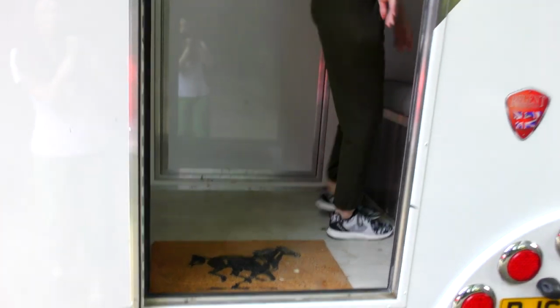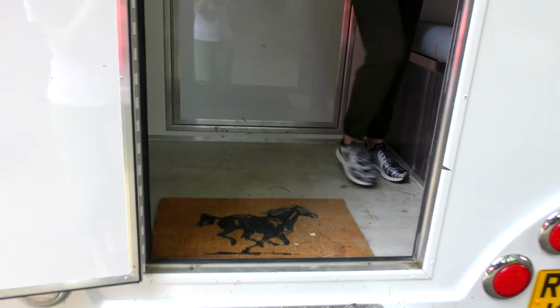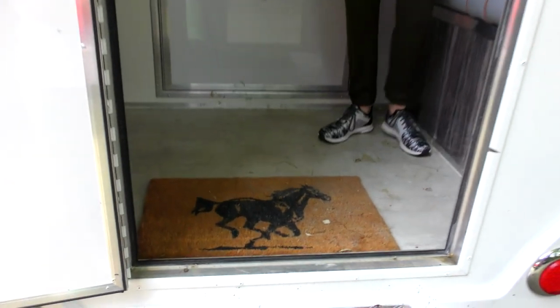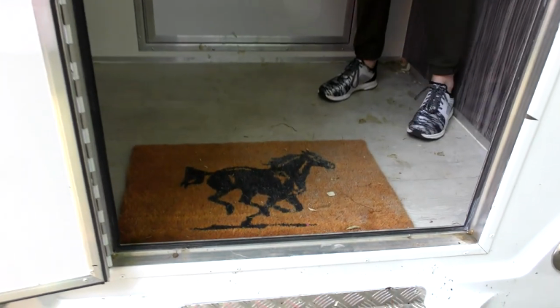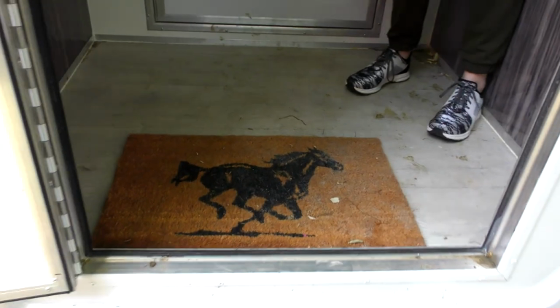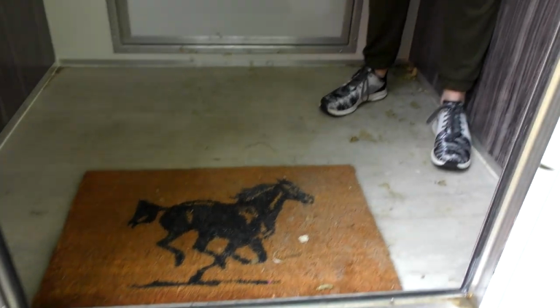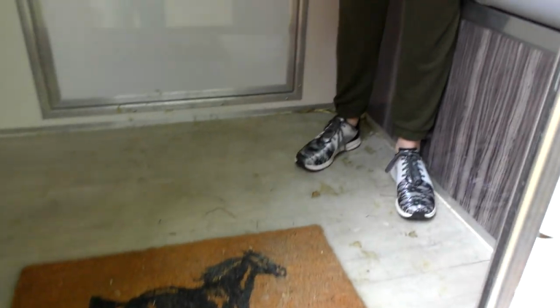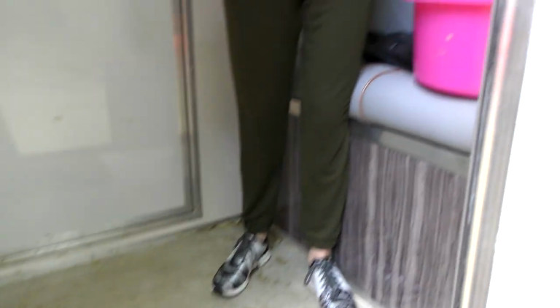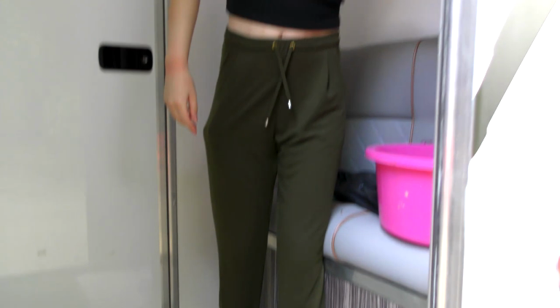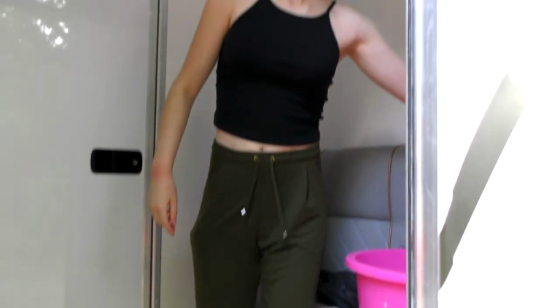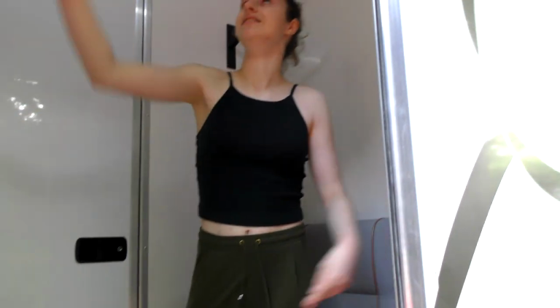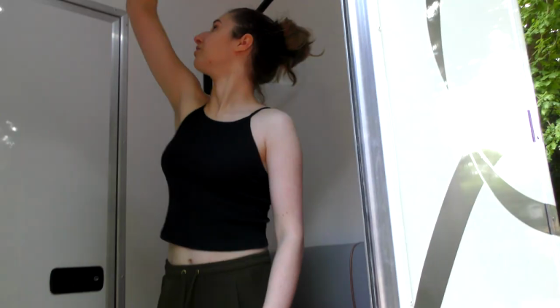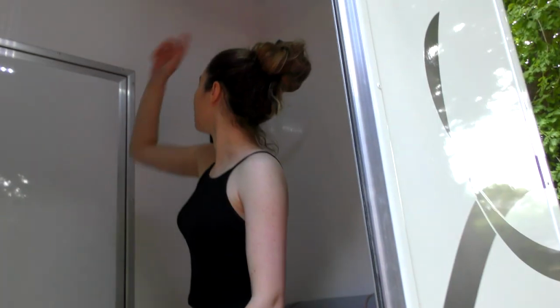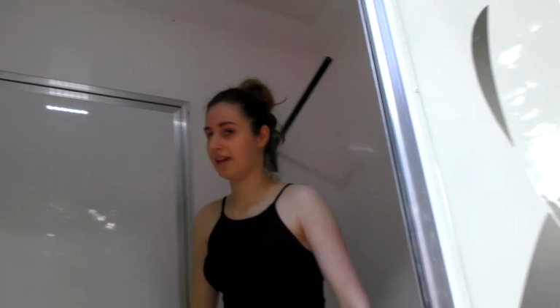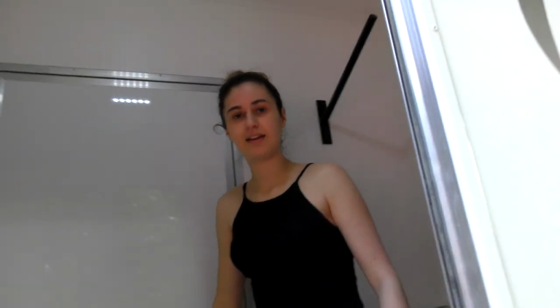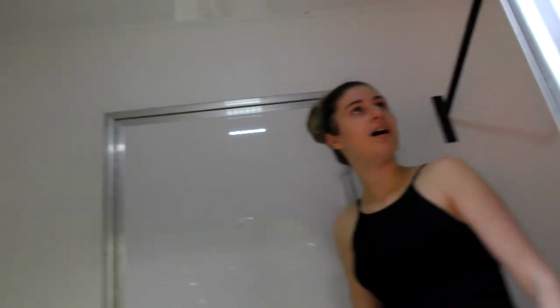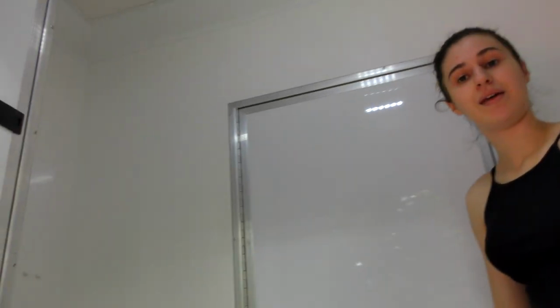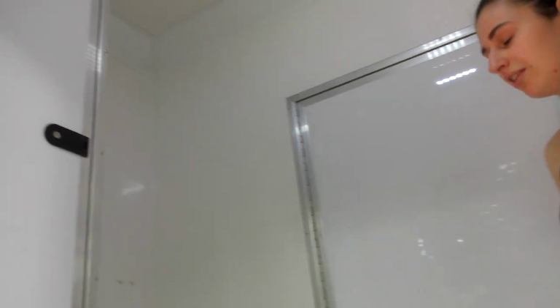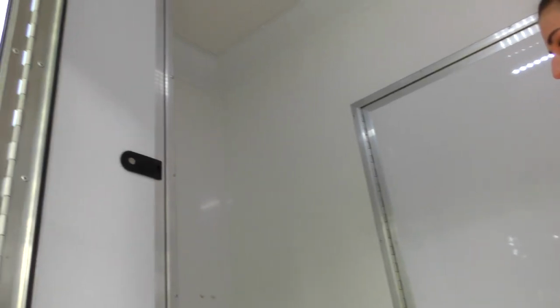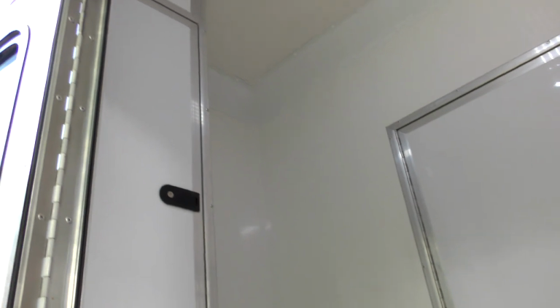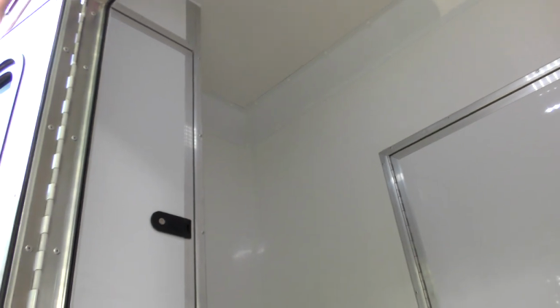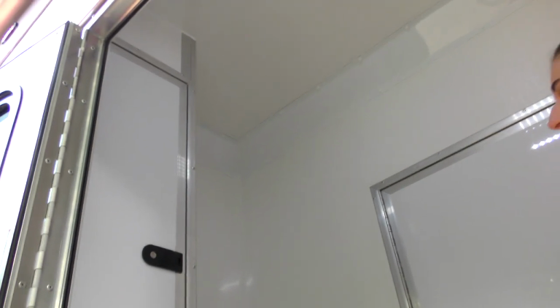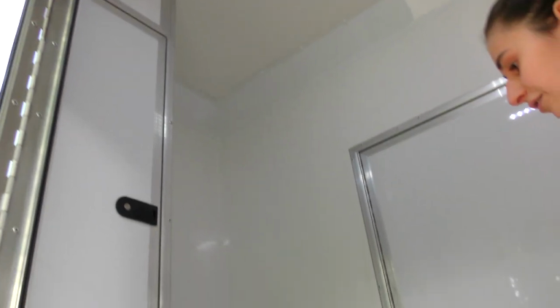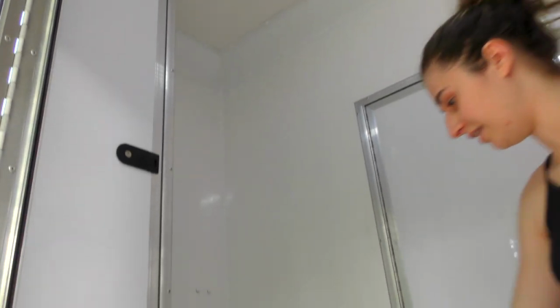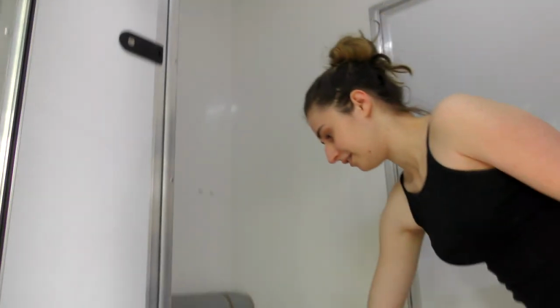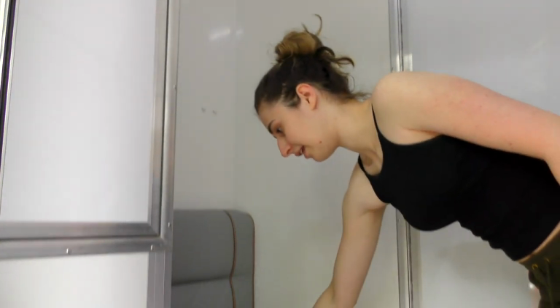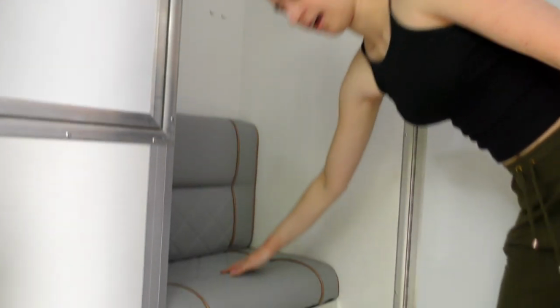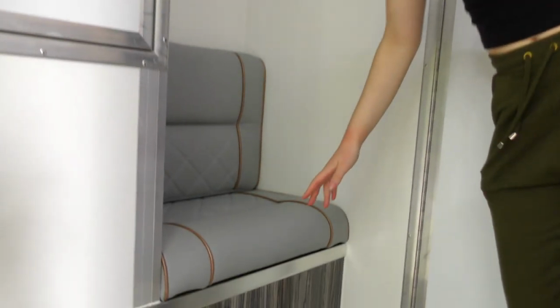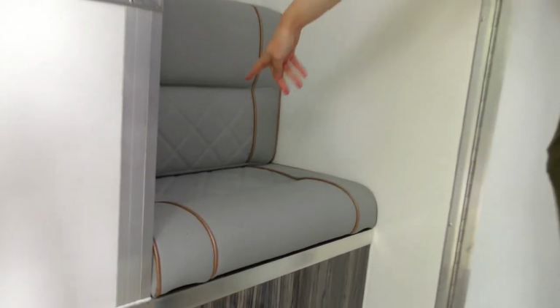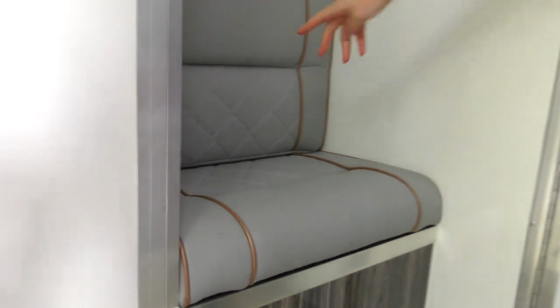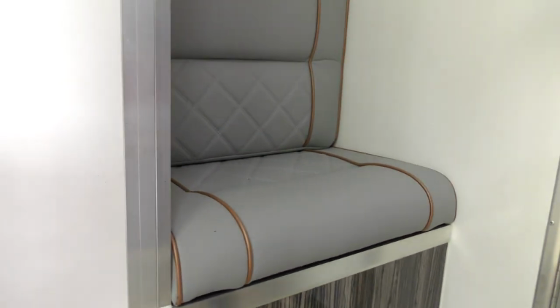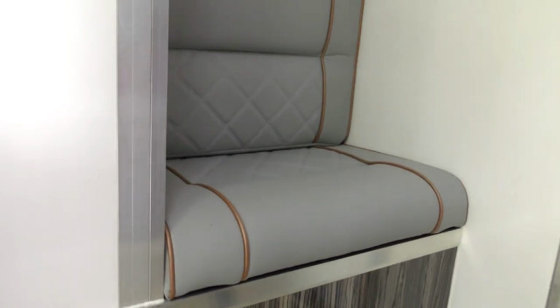In here we've got lights — they've just got some blue lights in here — and they work without the box being on because they work off the battery. These seats match the front seats; I've got two there and one there.